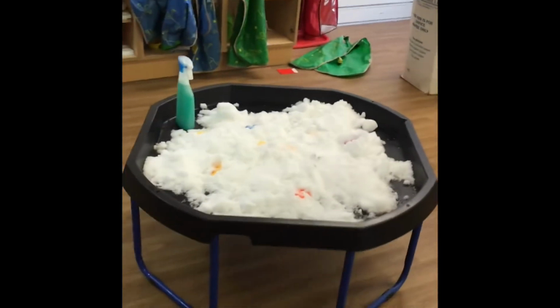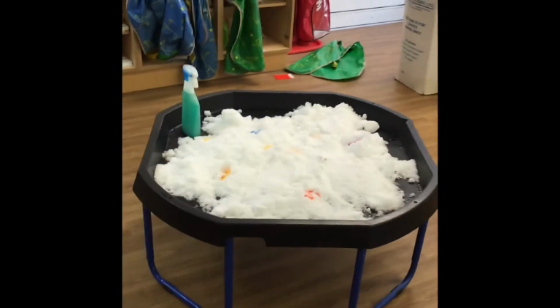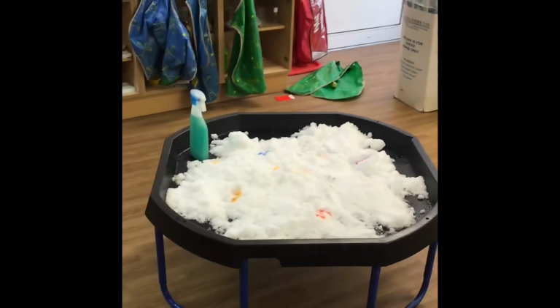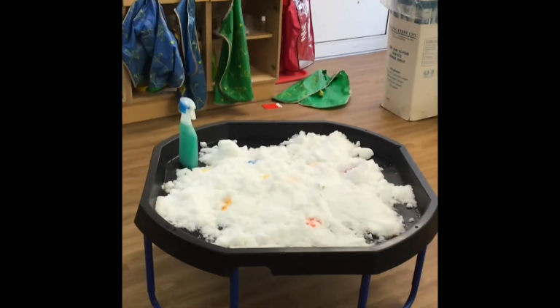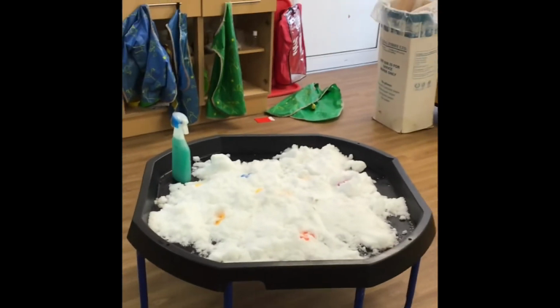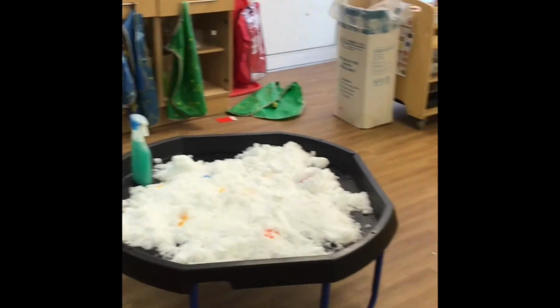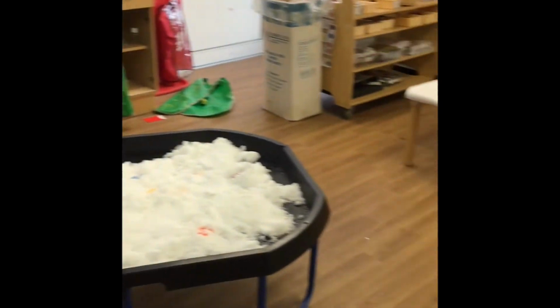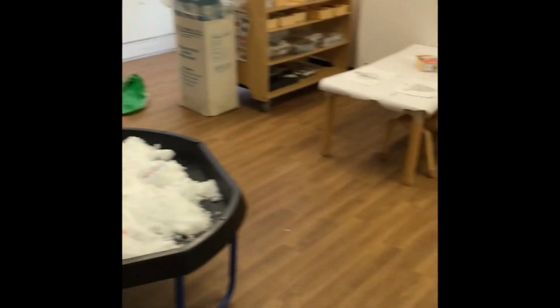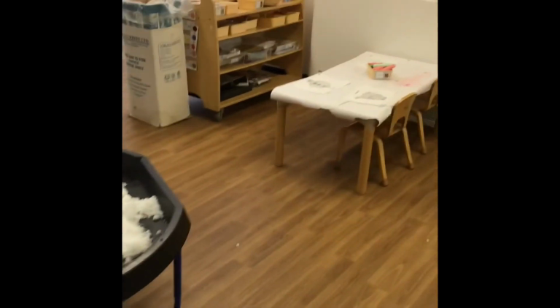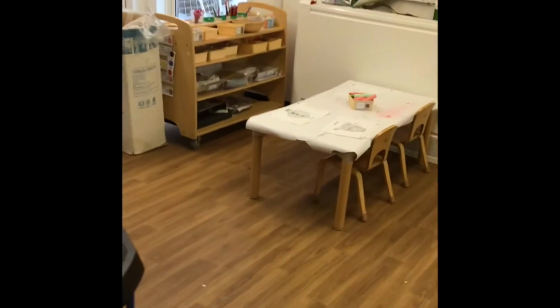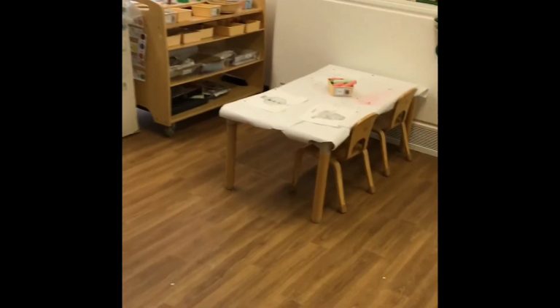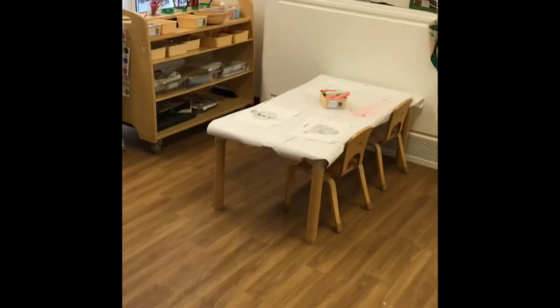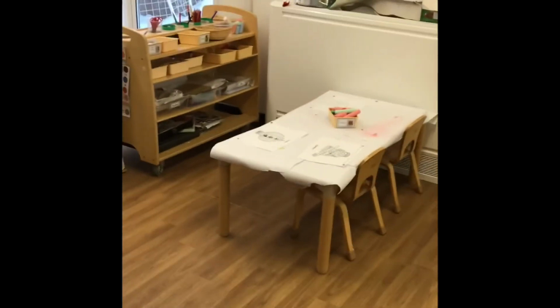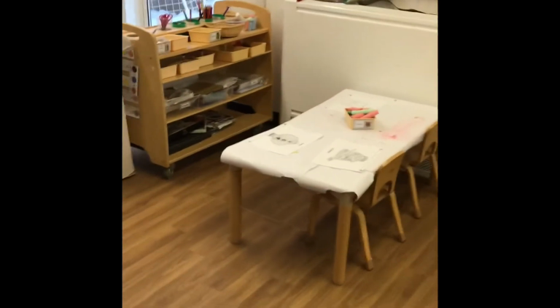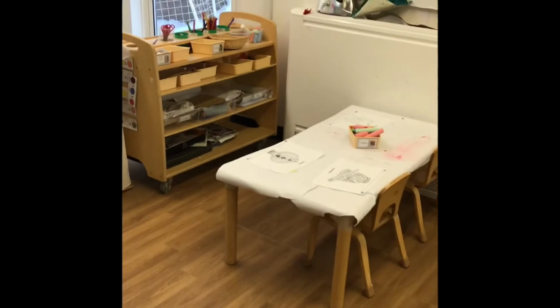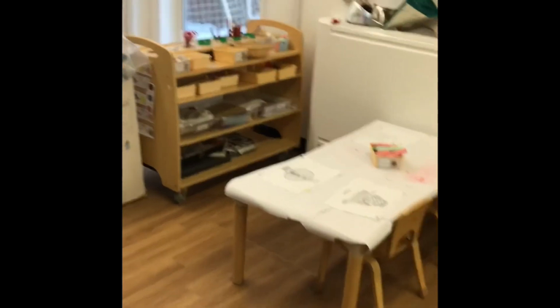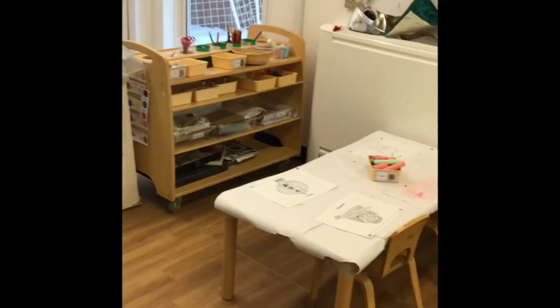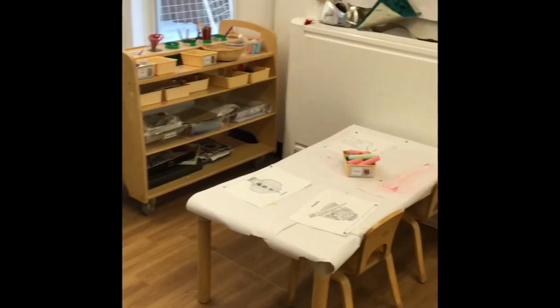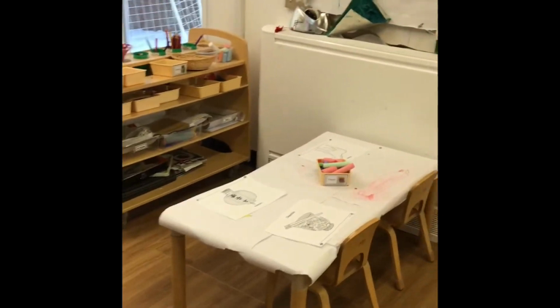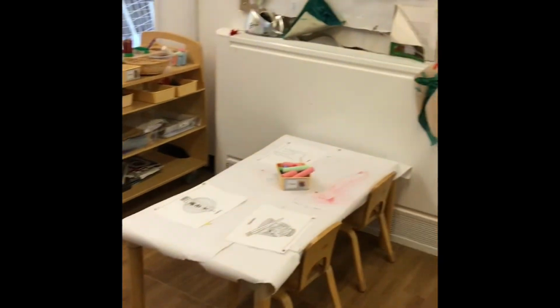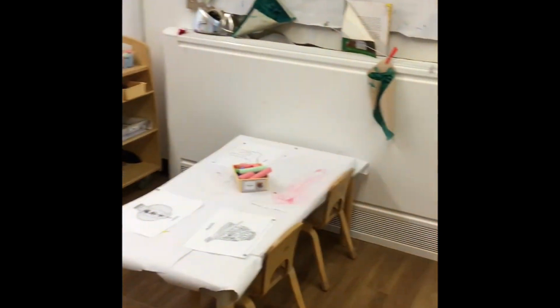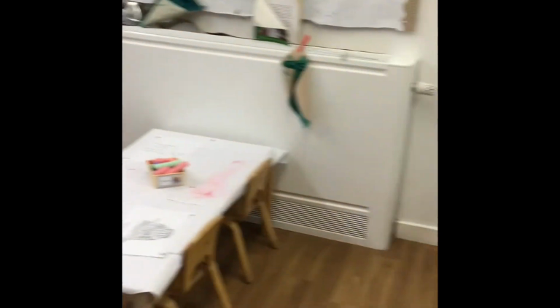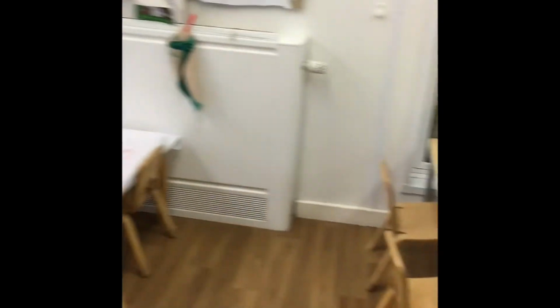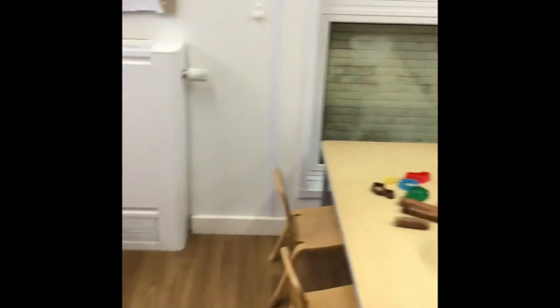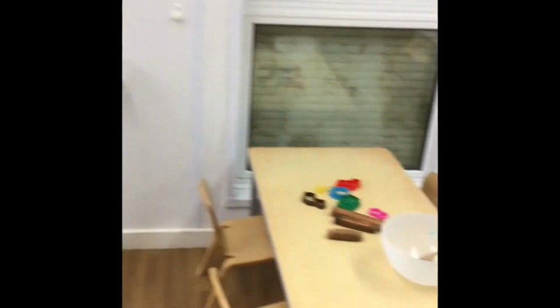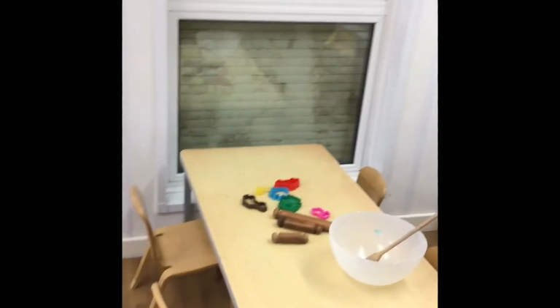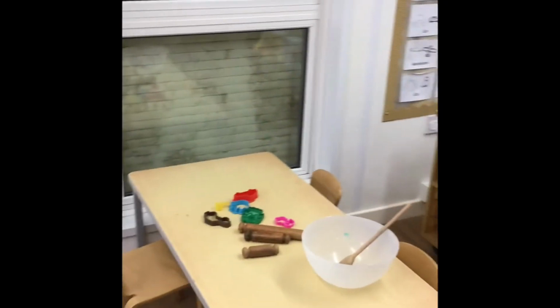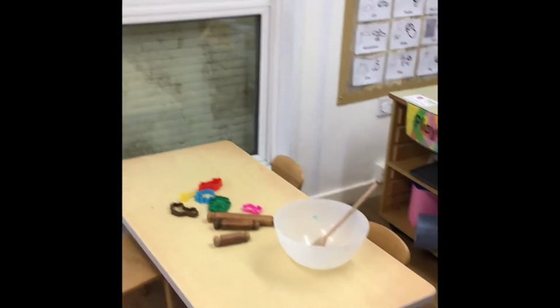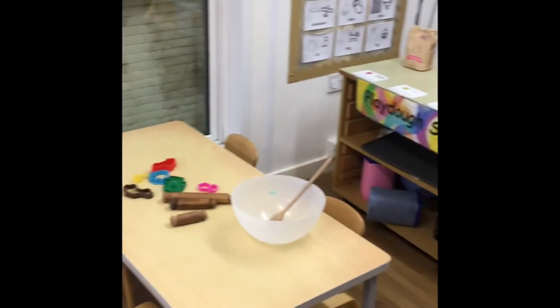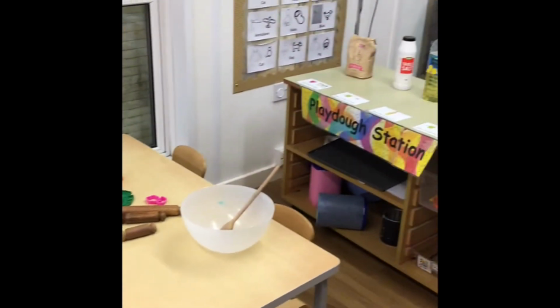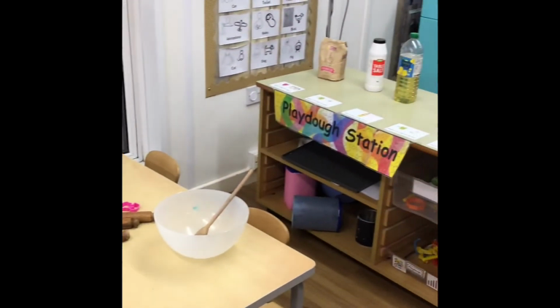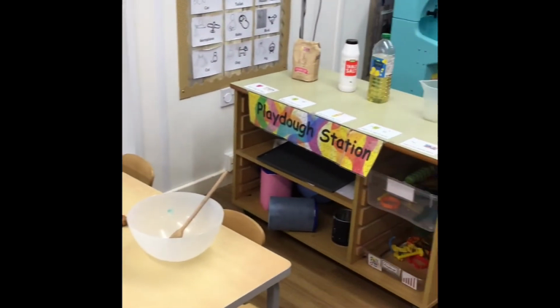We have a tuft tree that we put out different messy activities. And here we have the art area and our play doh station.